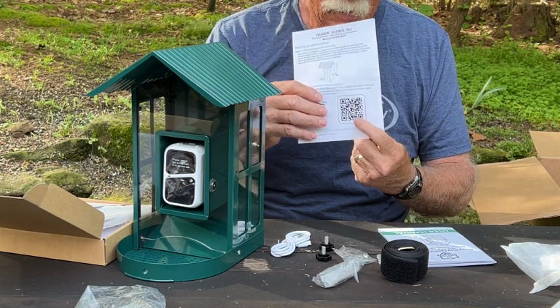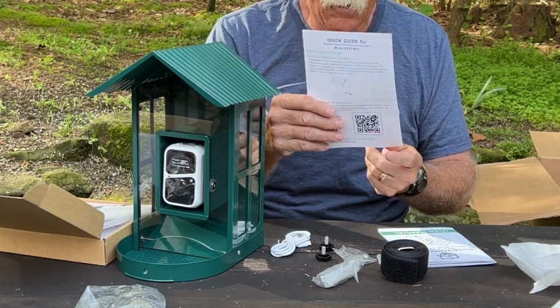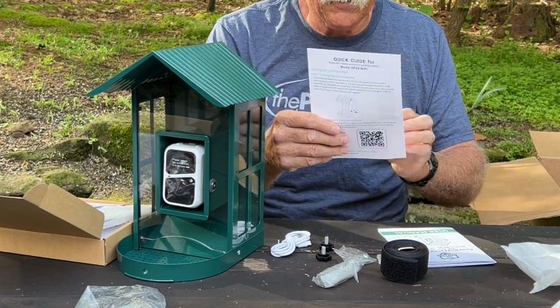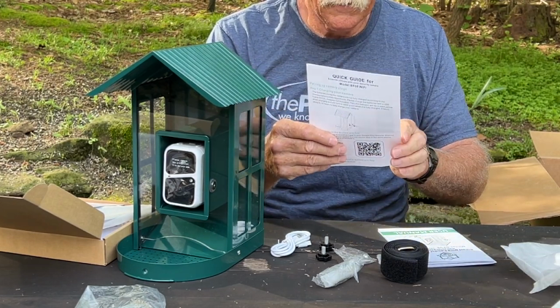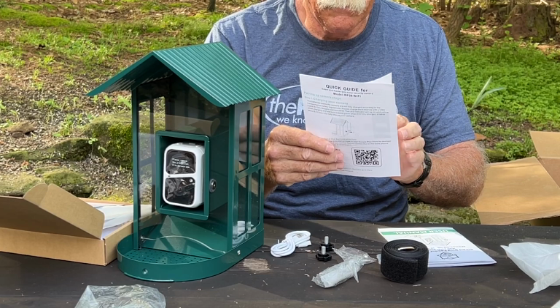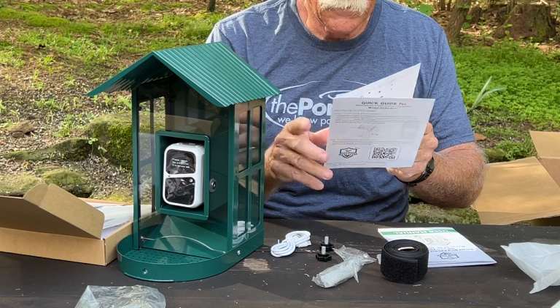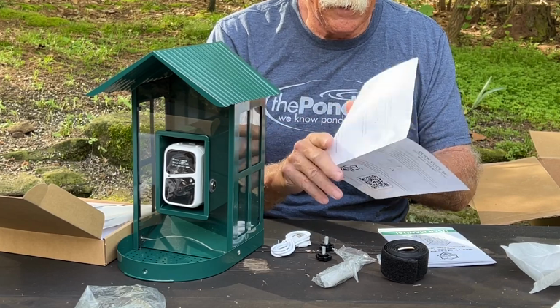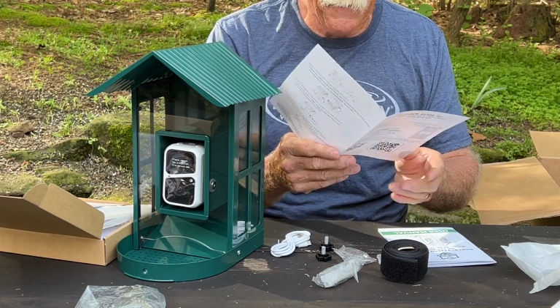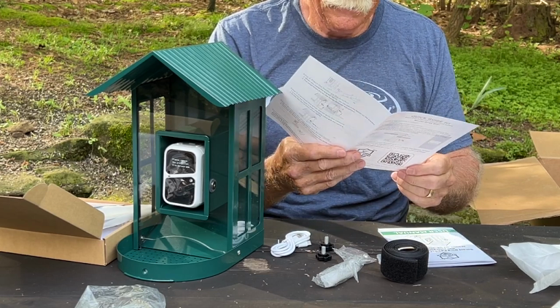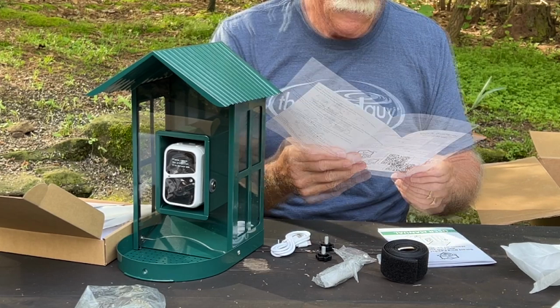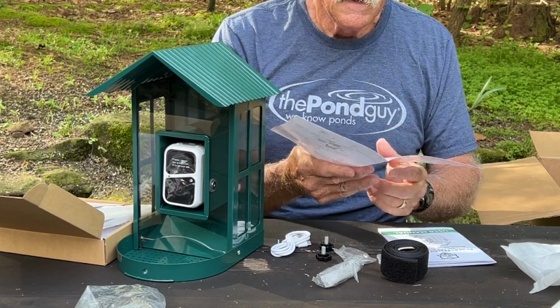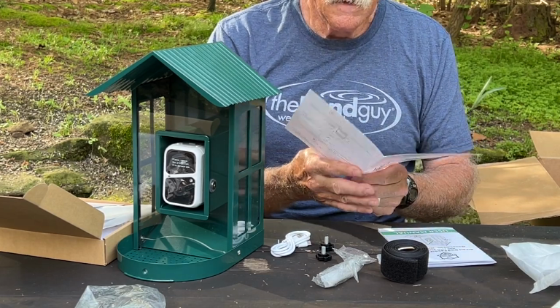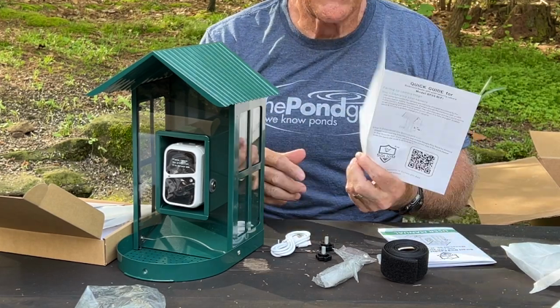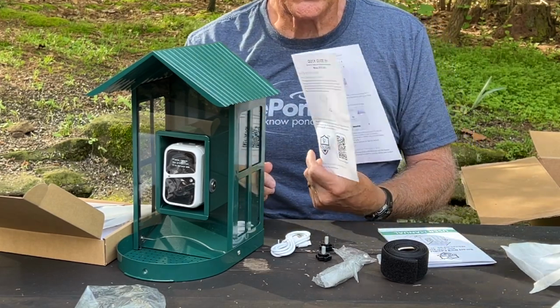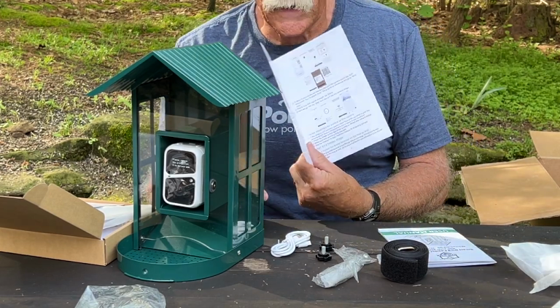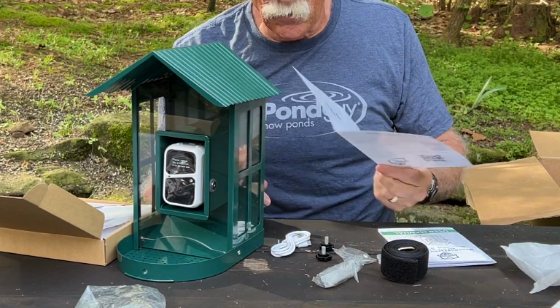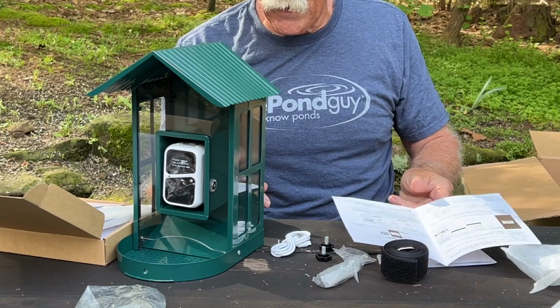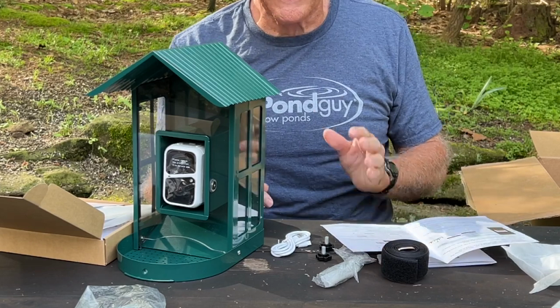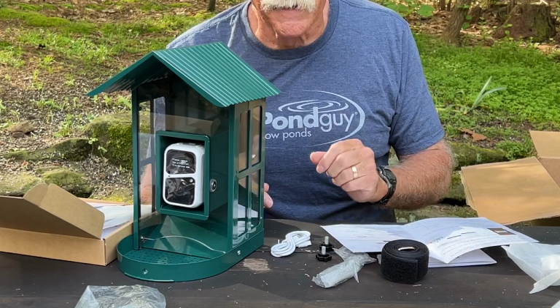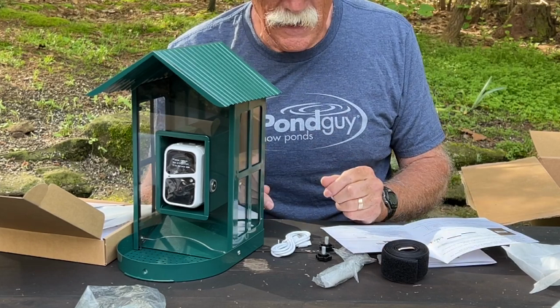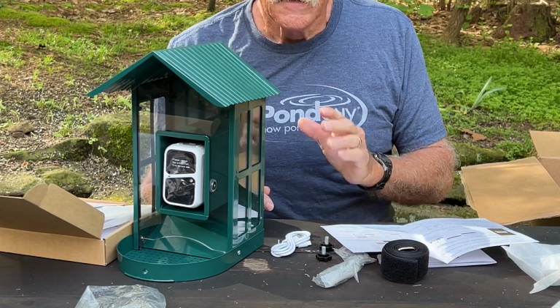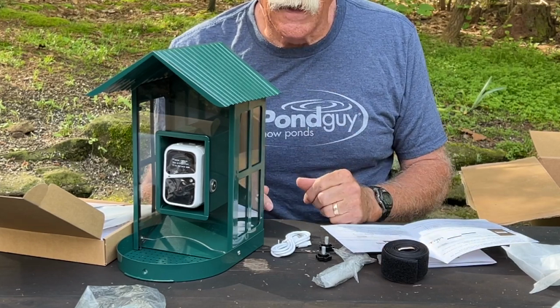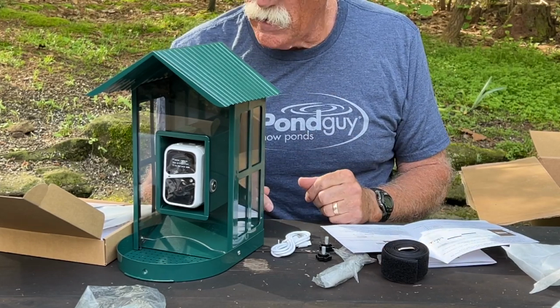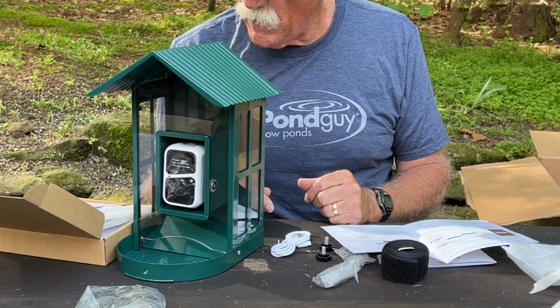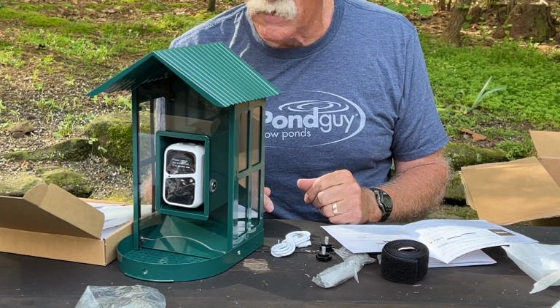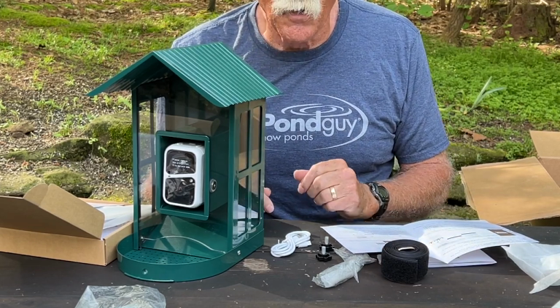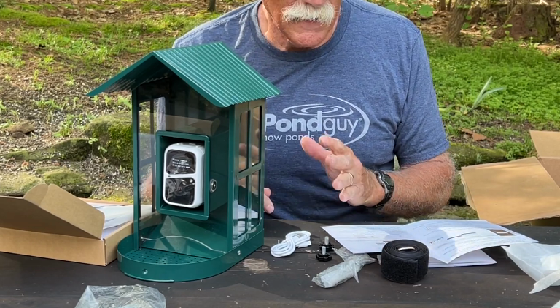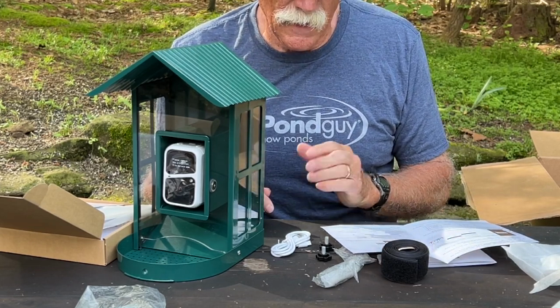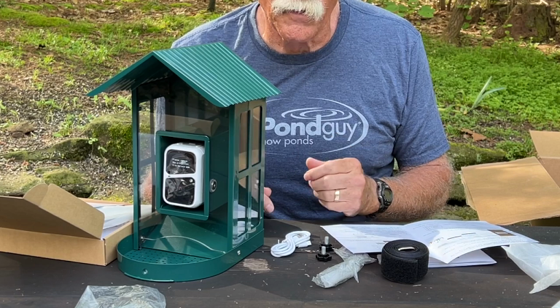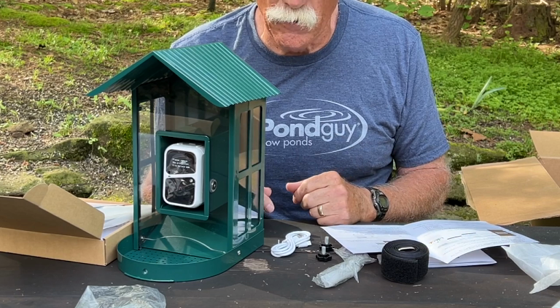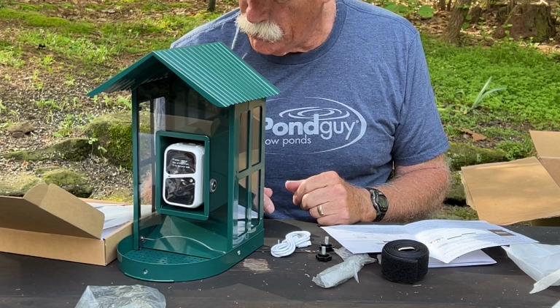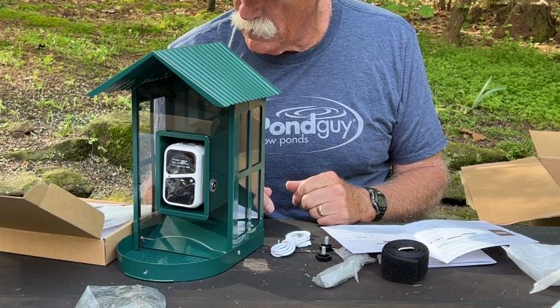There's a QR code to pull up the app. I'm going to charge this — I don't know if I'll get back to it today, but I'll try to get back to it tomorrow morning after the battery is fully charged.